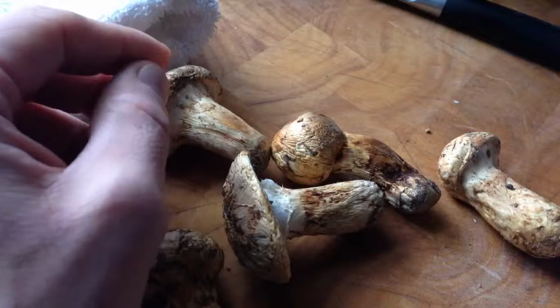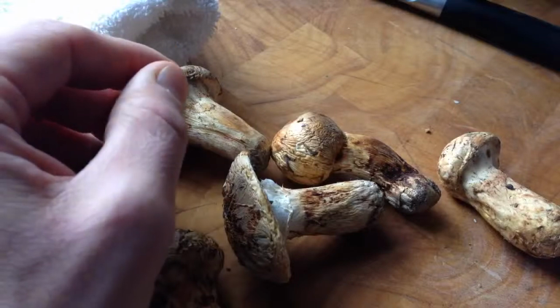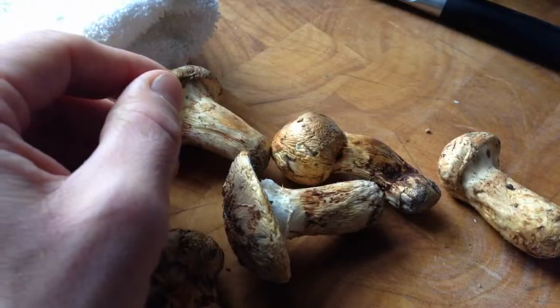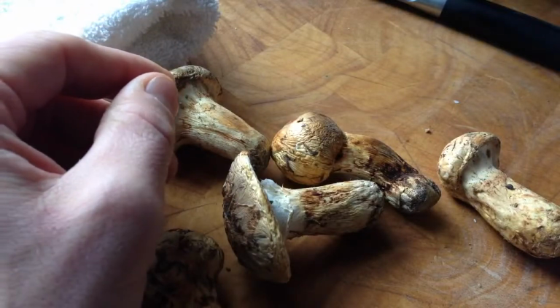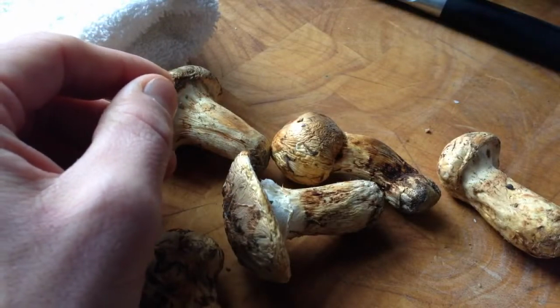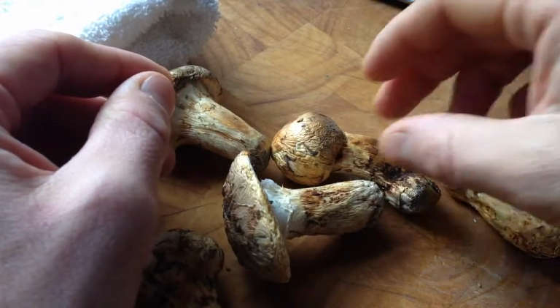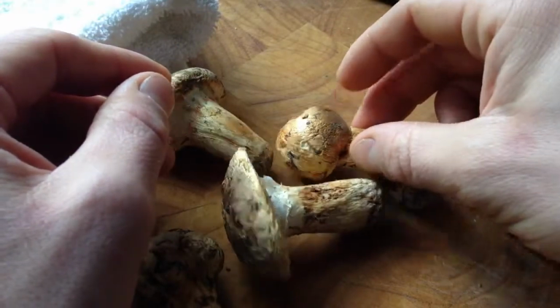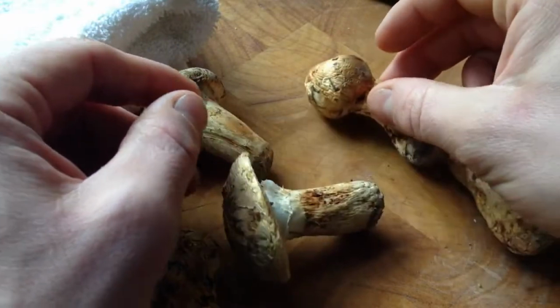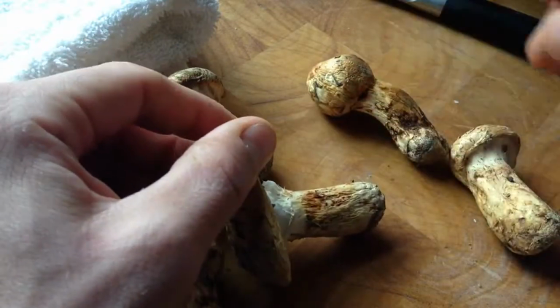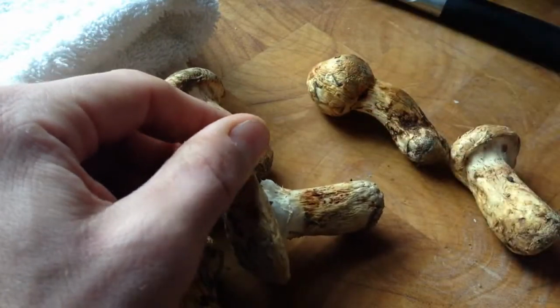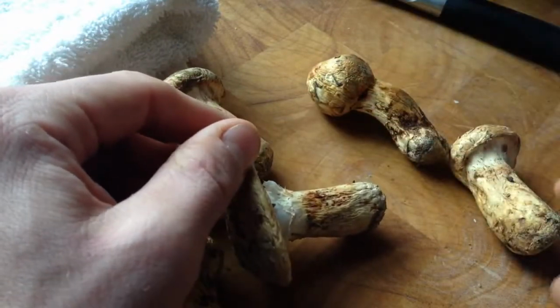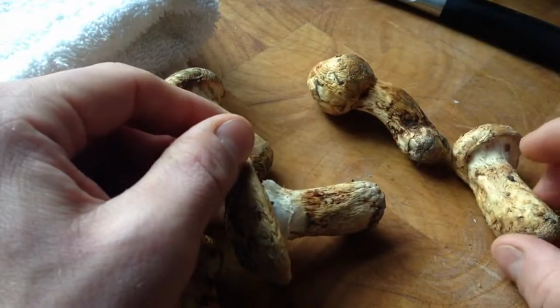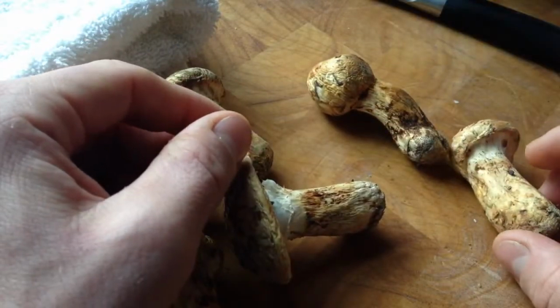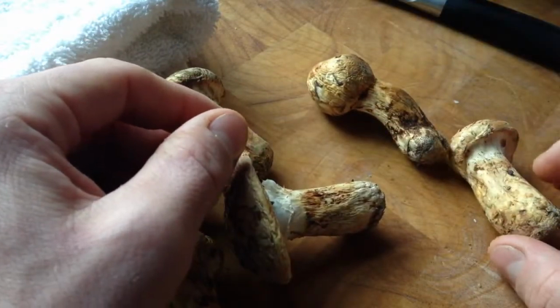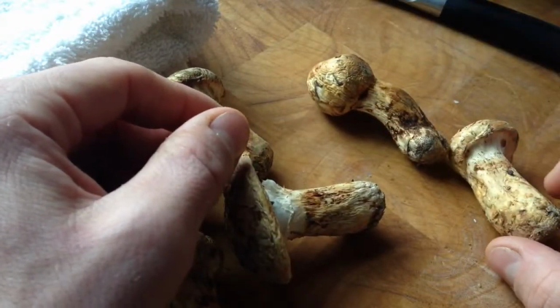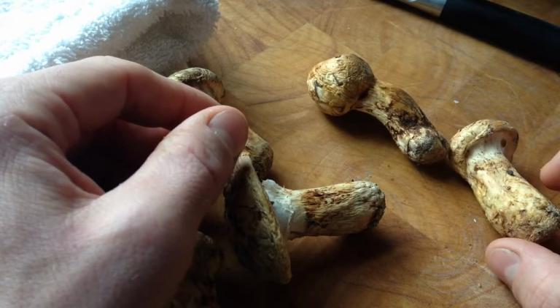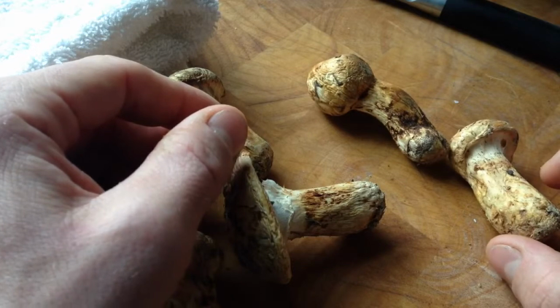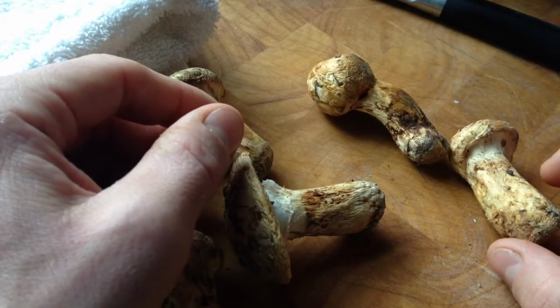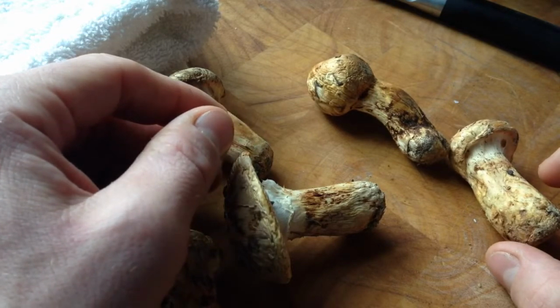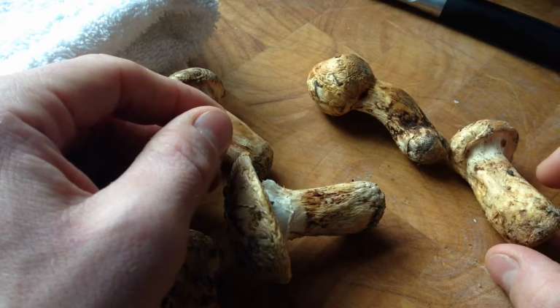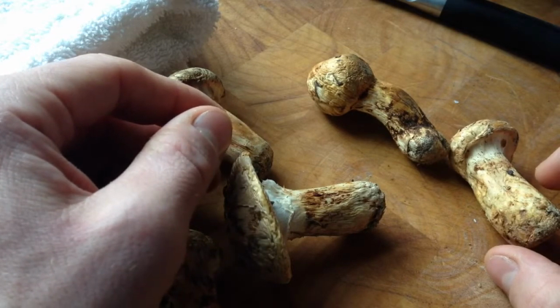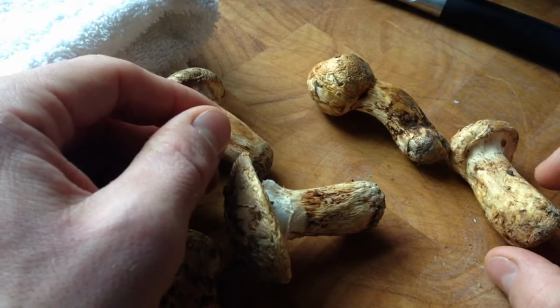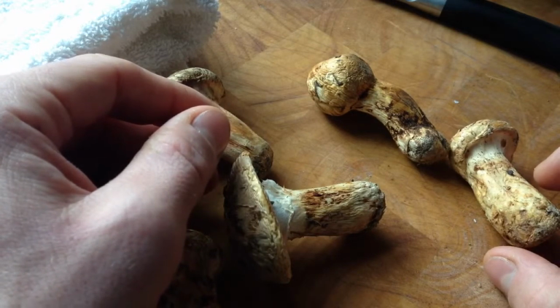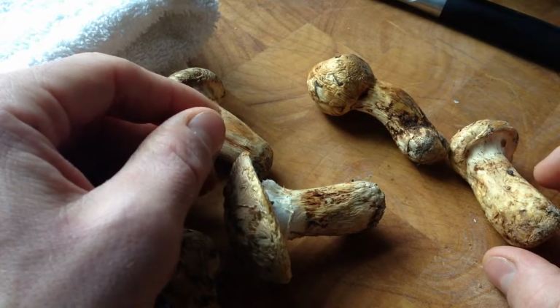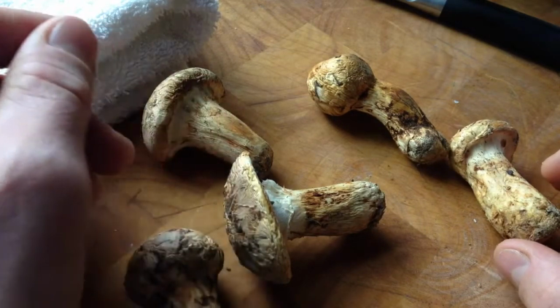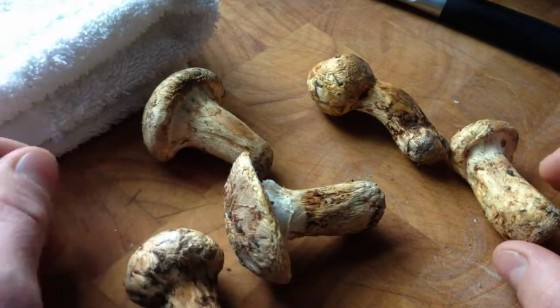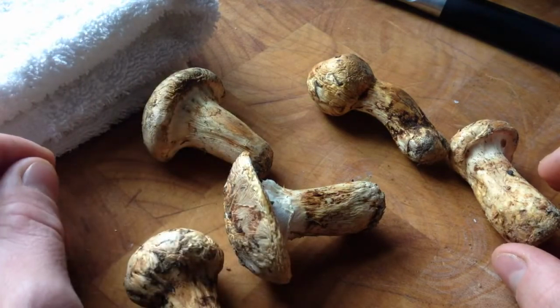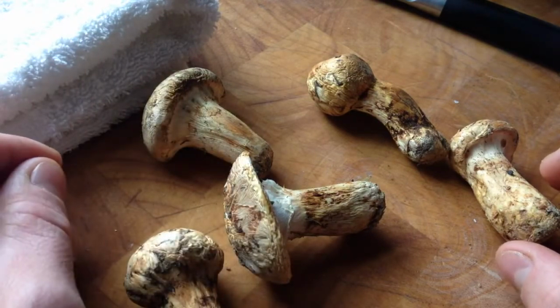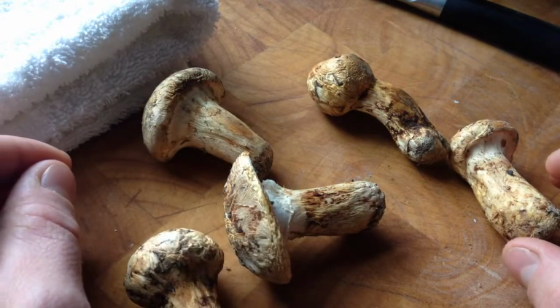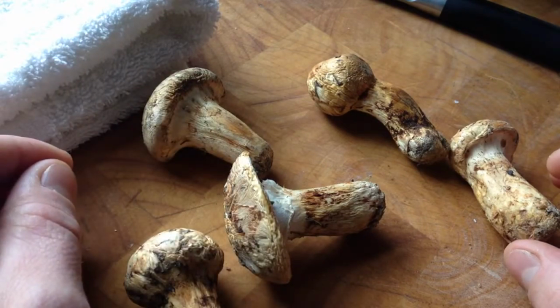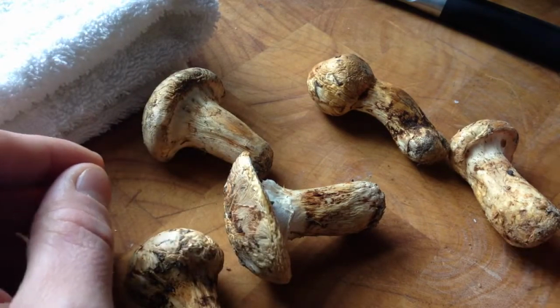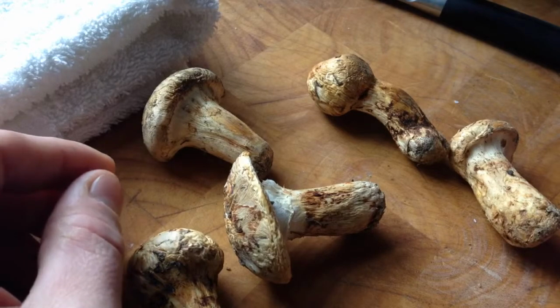What I have here are some Matsutake, or pine mushrooms, and these are one of the most difficult mushrooms I've ever had to clean. So I'm going to show you how I like to do it.